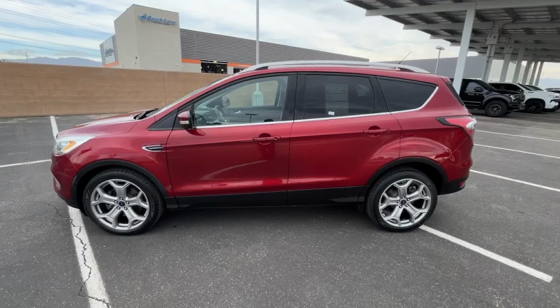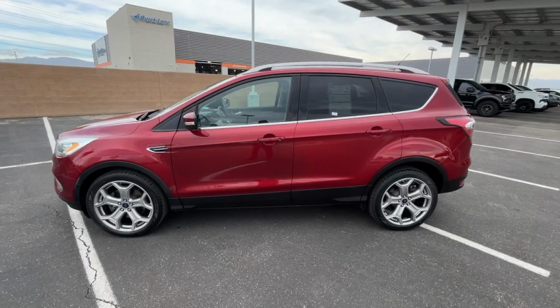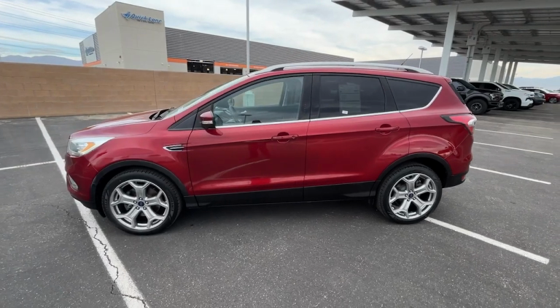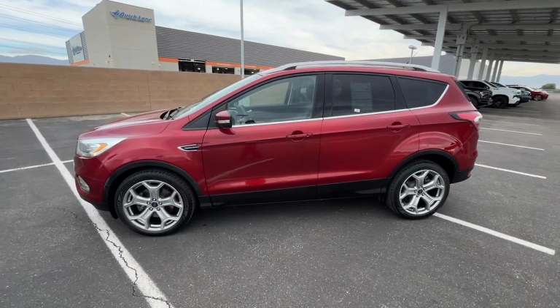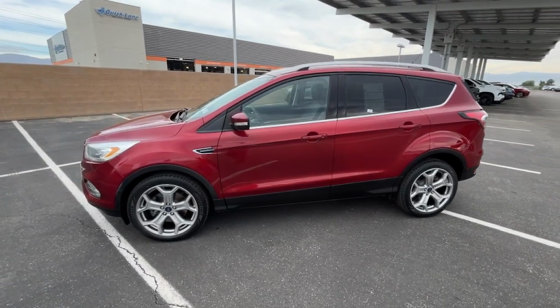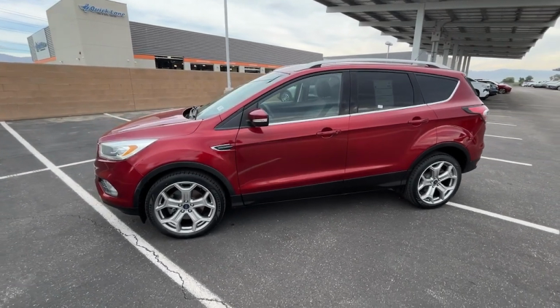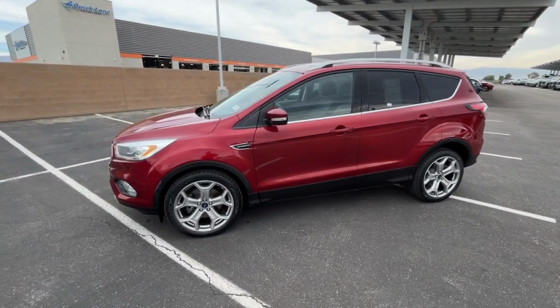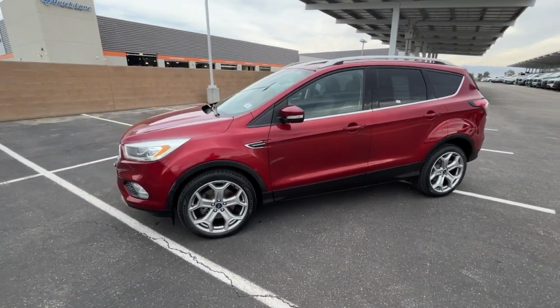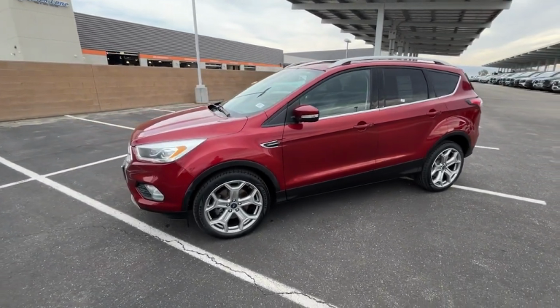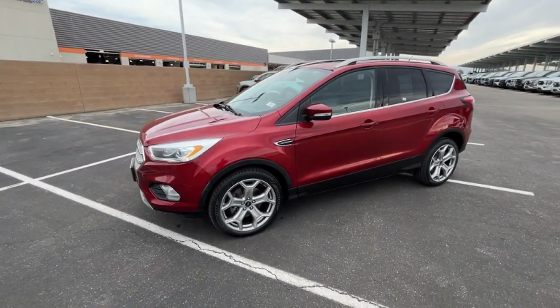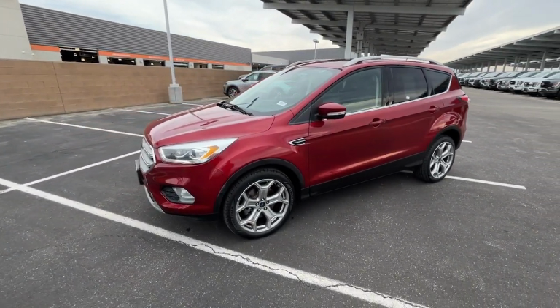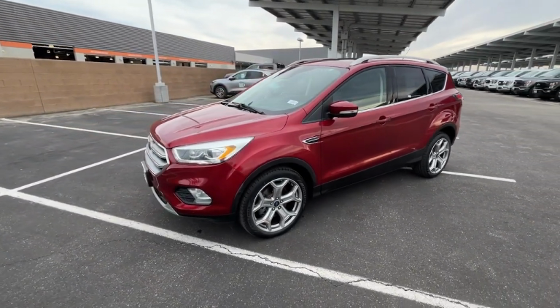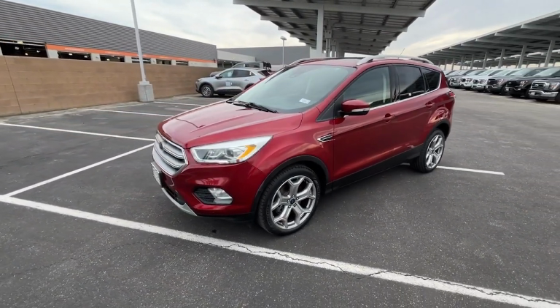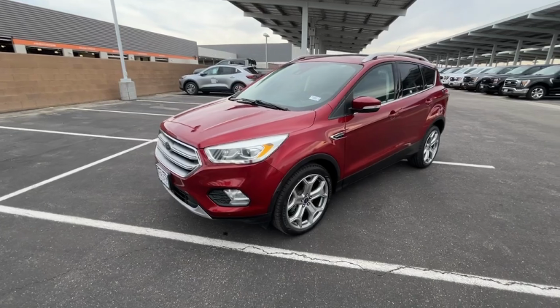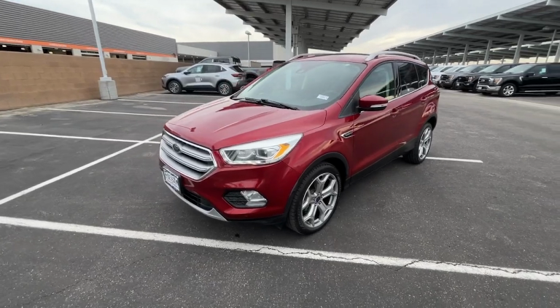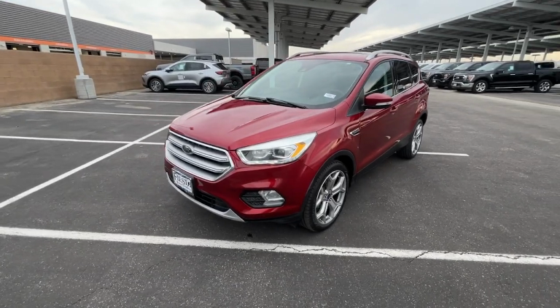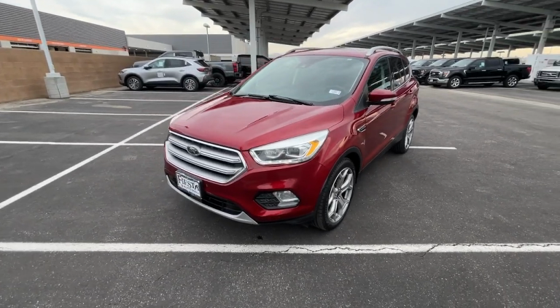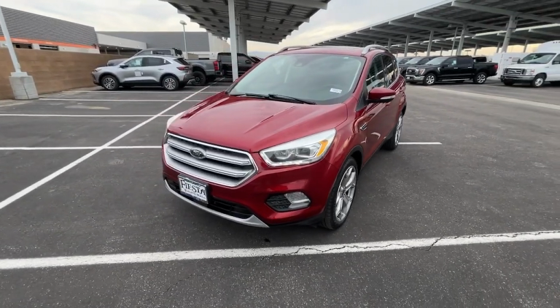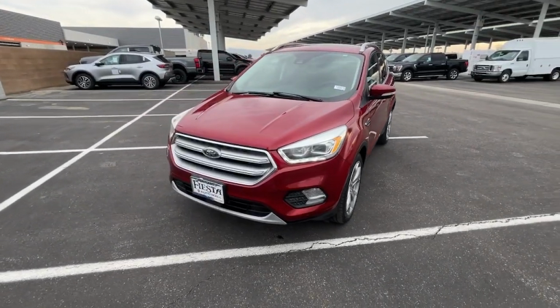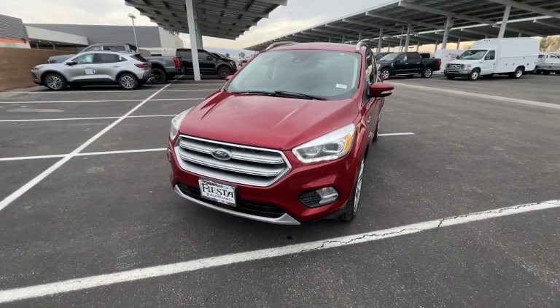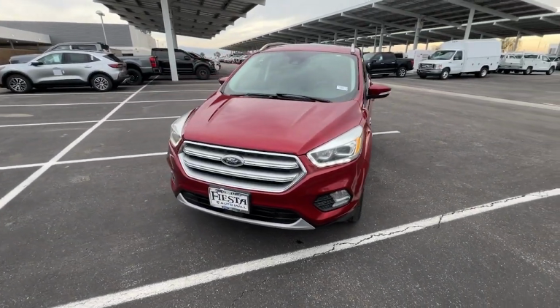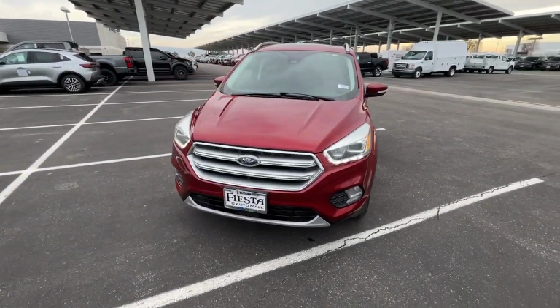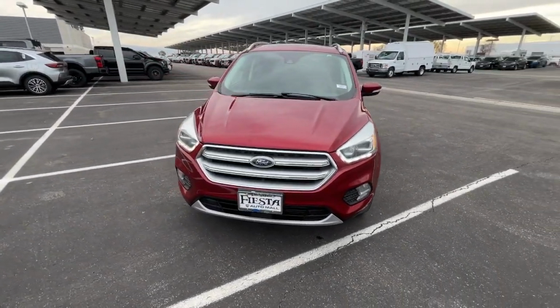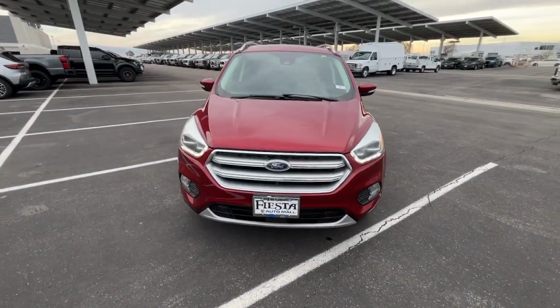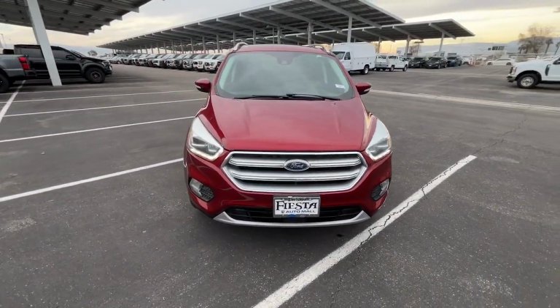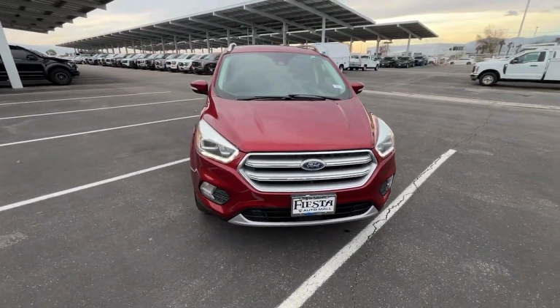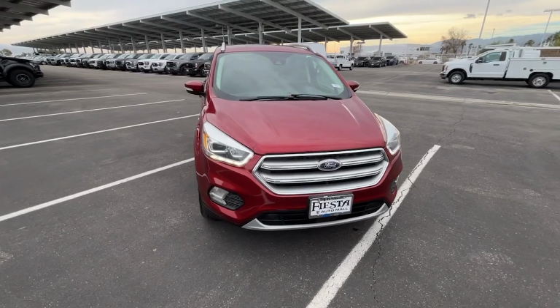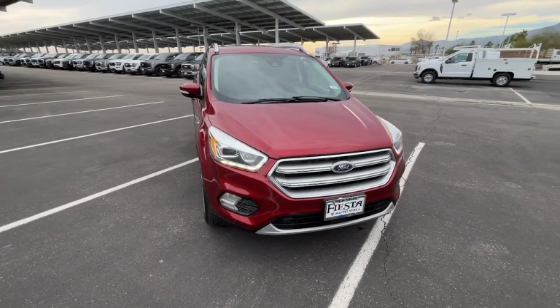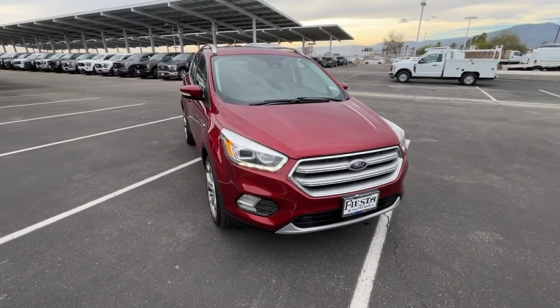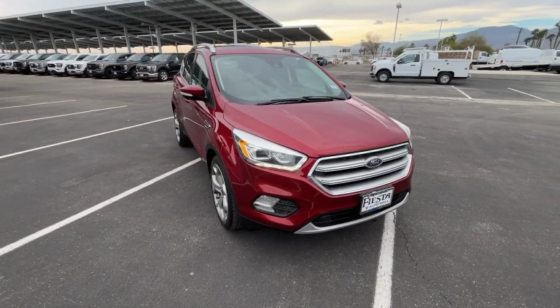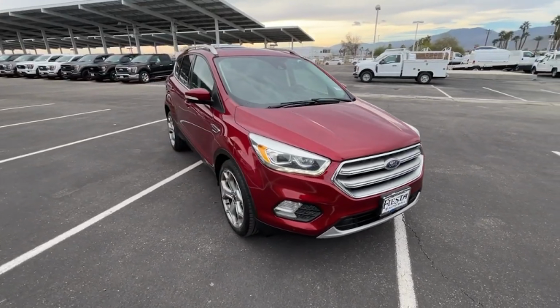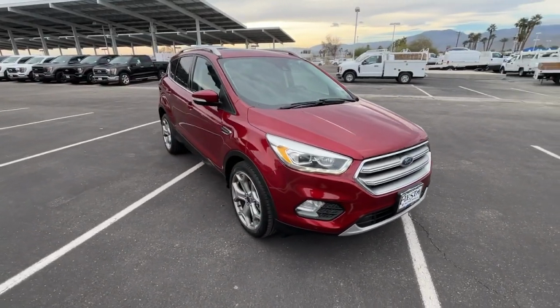Hop into the 2017 Ford Escape. This vehicle is an outstanding buy with fewer than 70,000 miles on the odometer. Take a closer look at this comfortable and capable Escape.